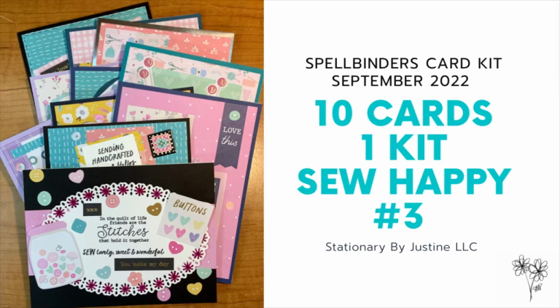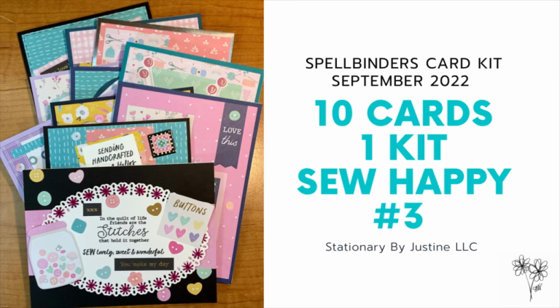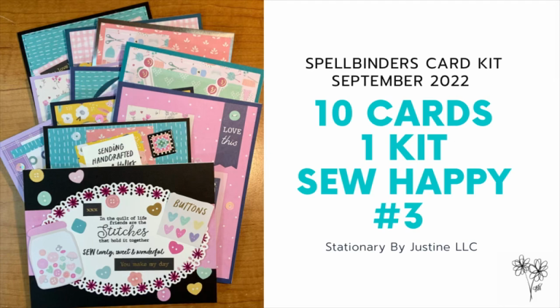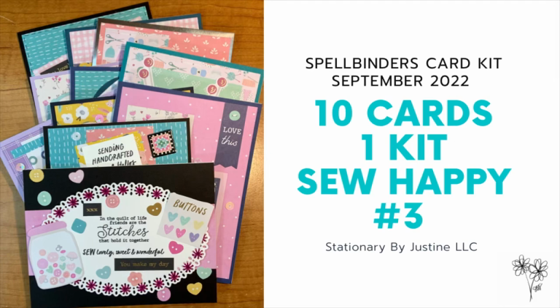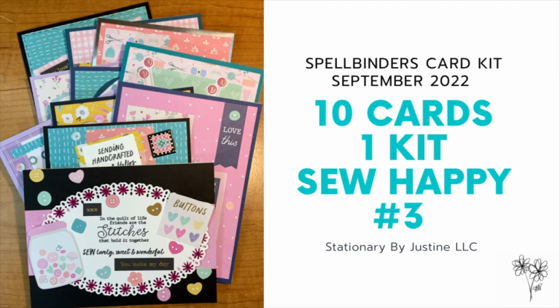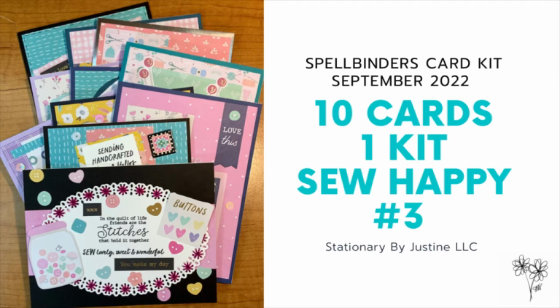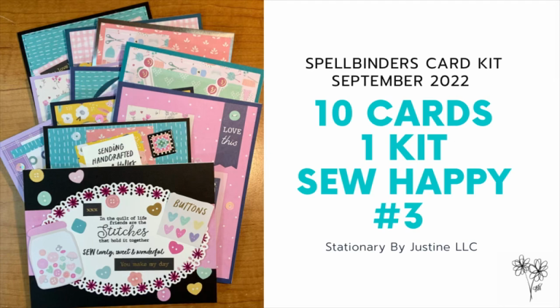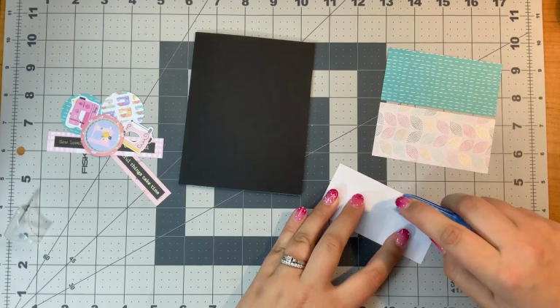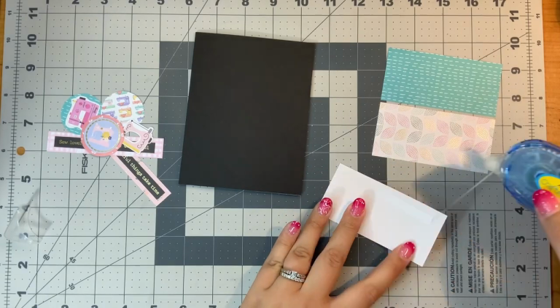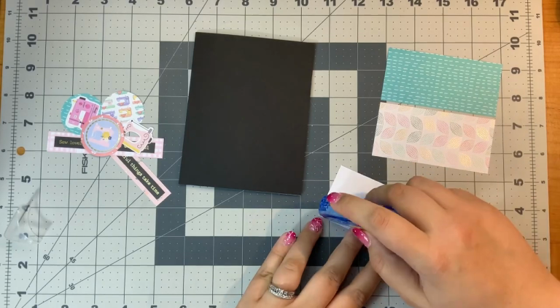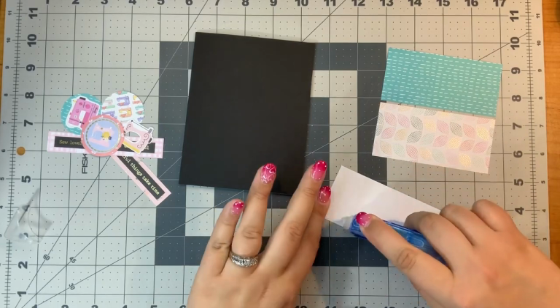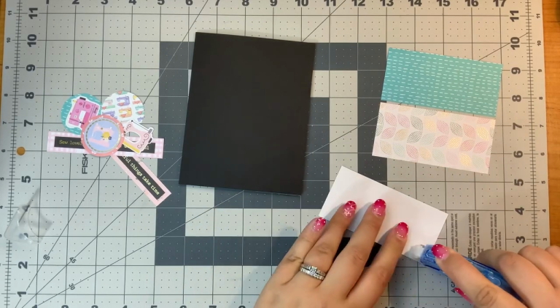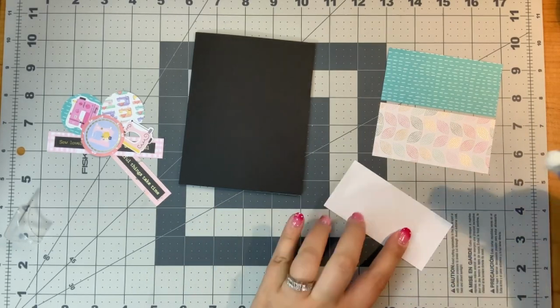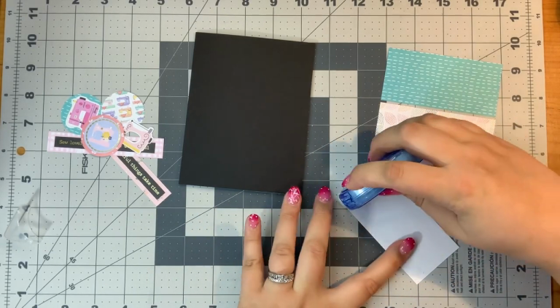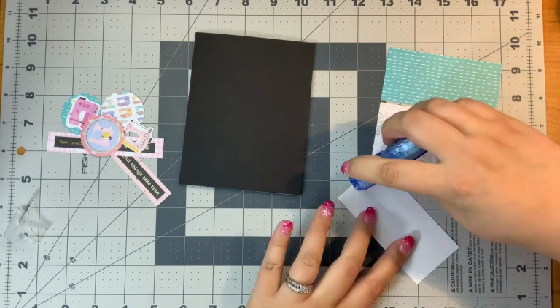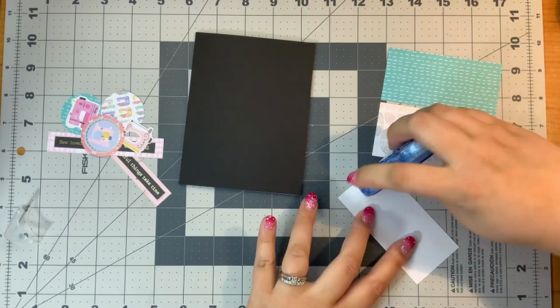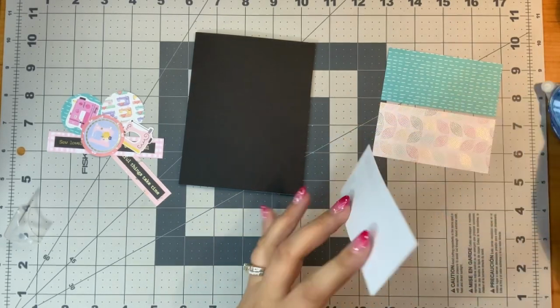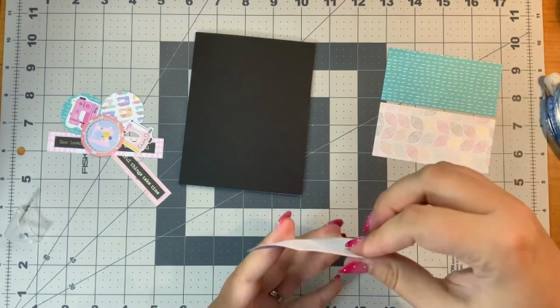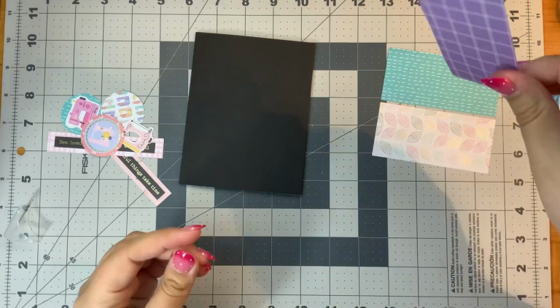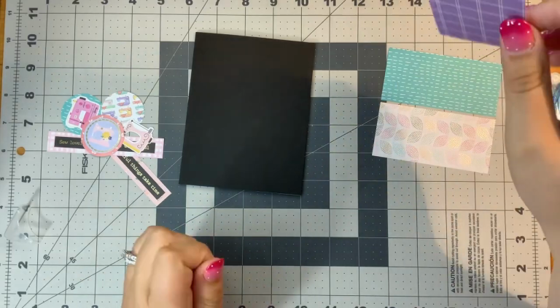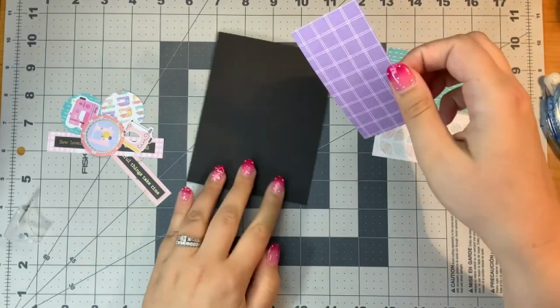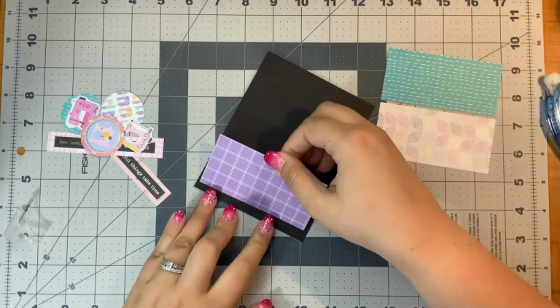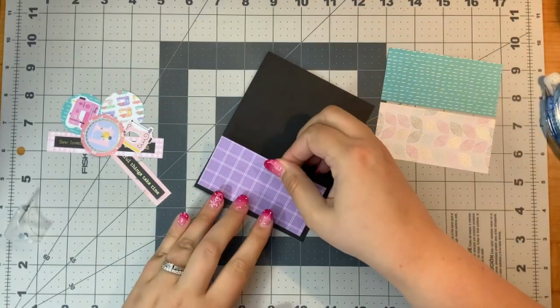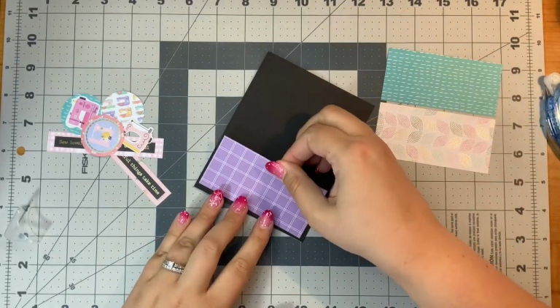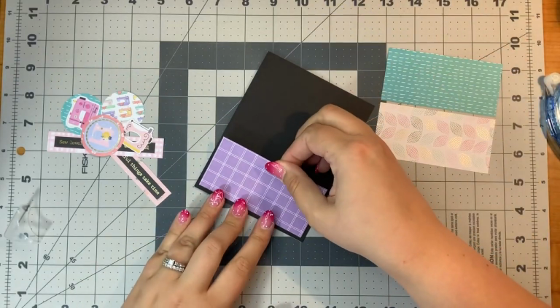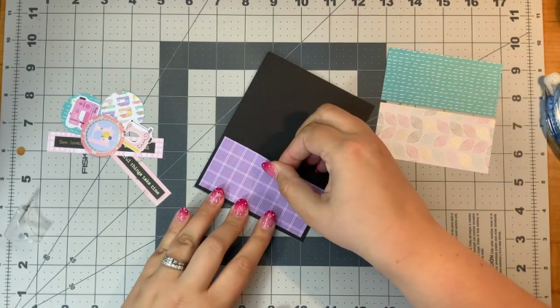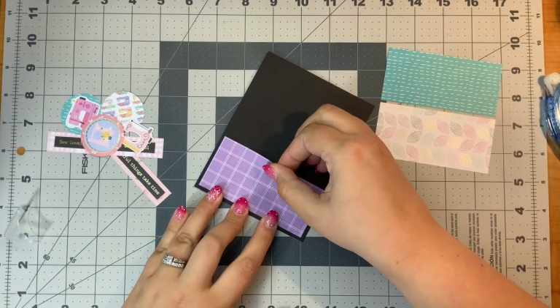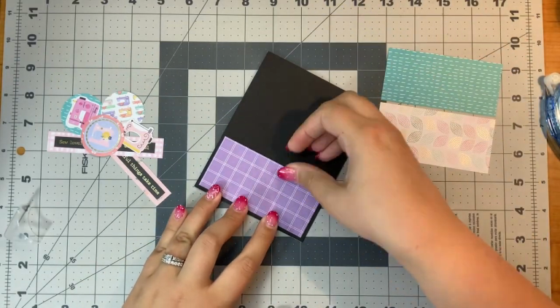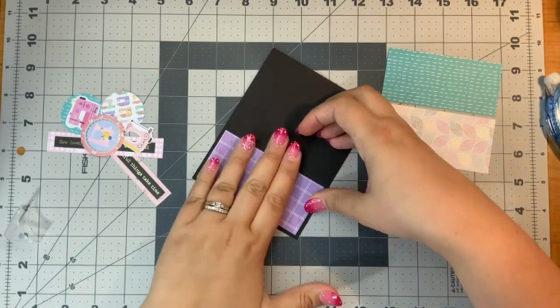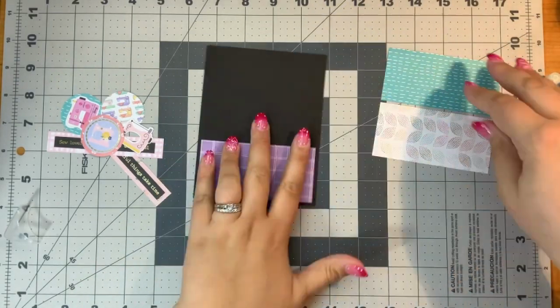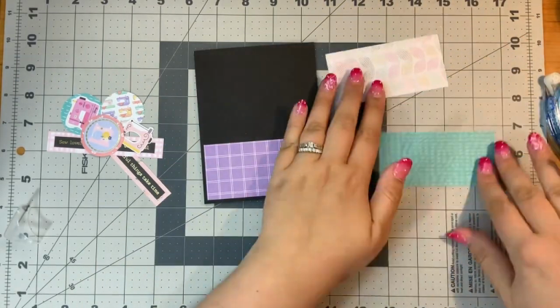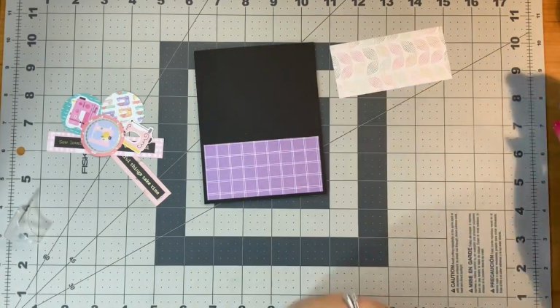Hello everyone, it's Justine. Today I'm going to show you 10 more cards using the Sew Happy Card Kit of the Month from Spellbinders 2022.